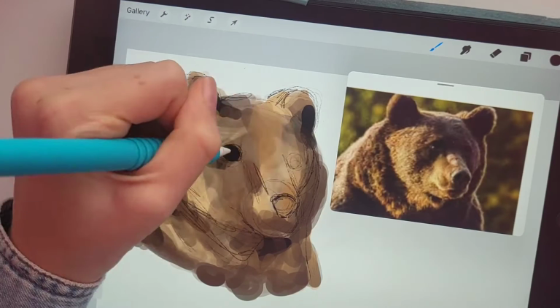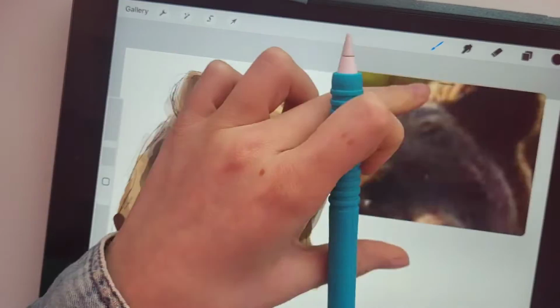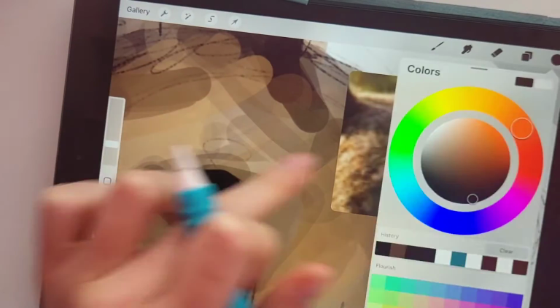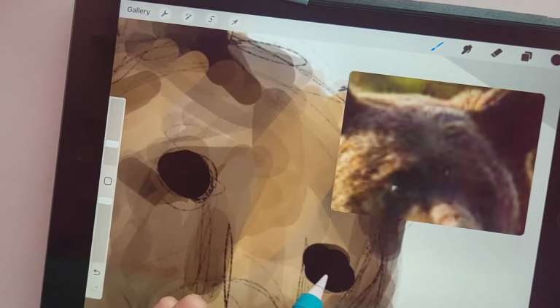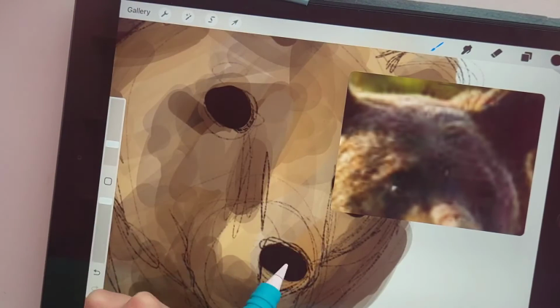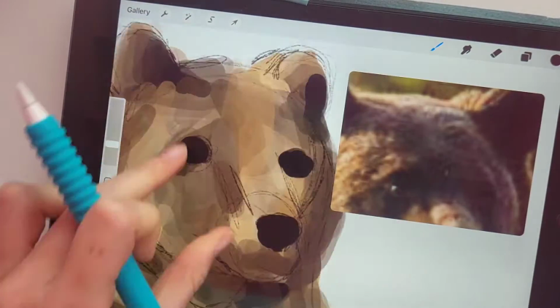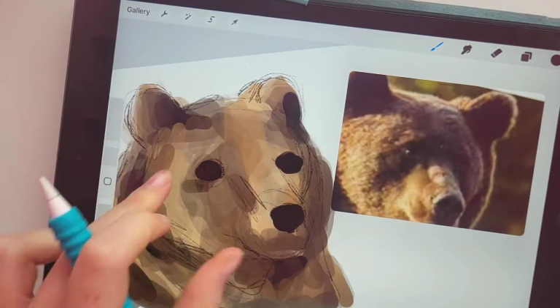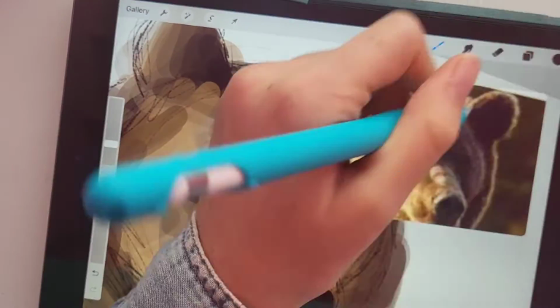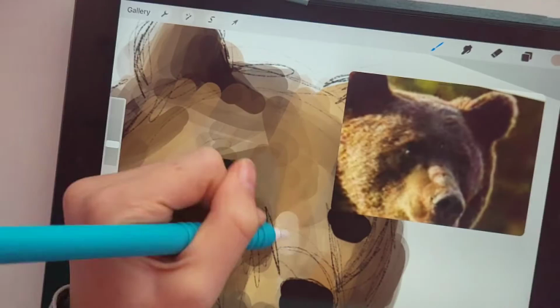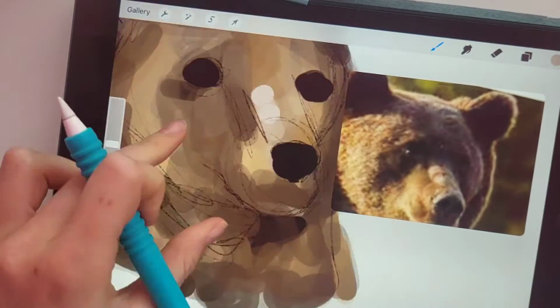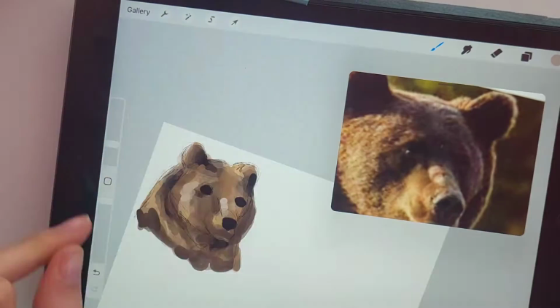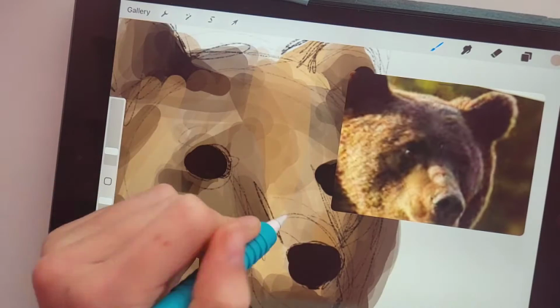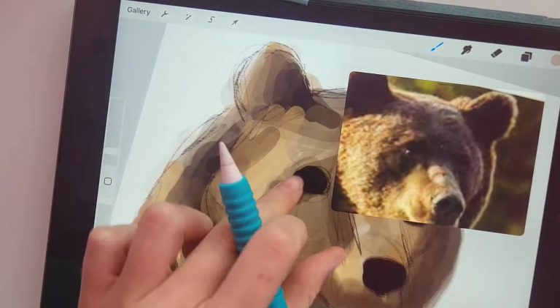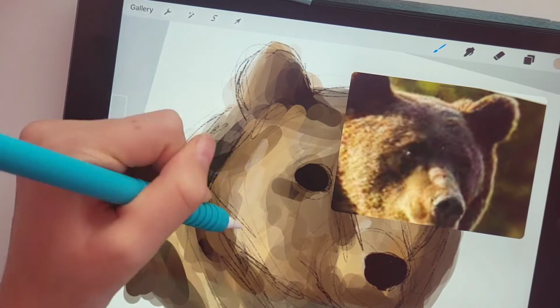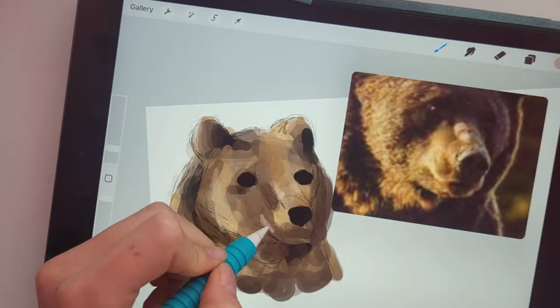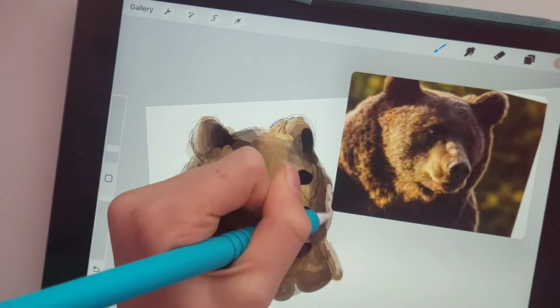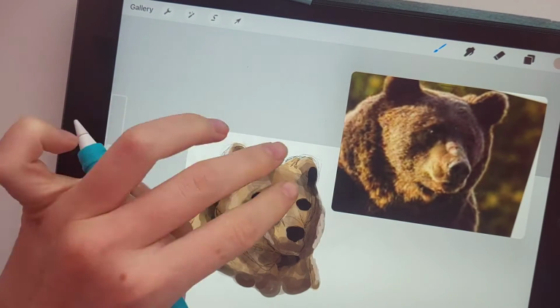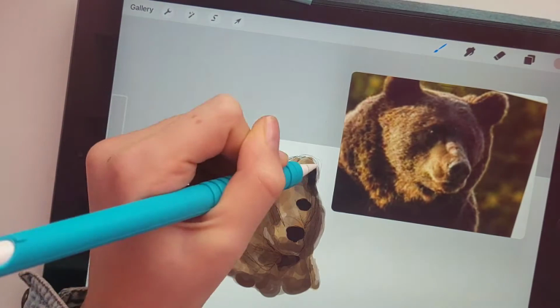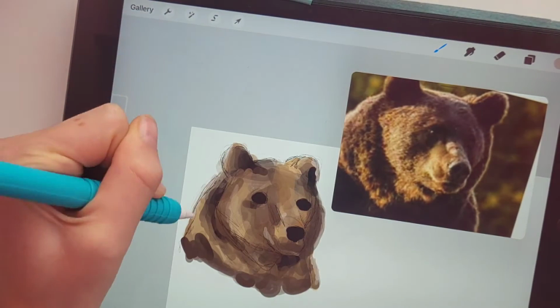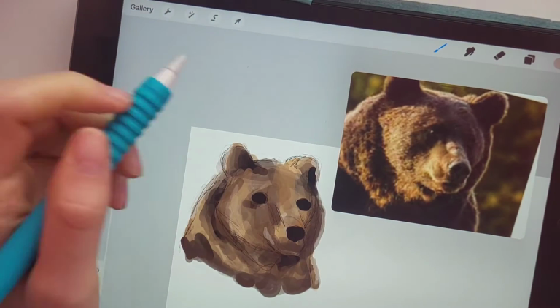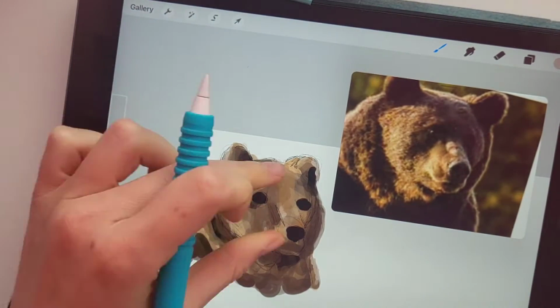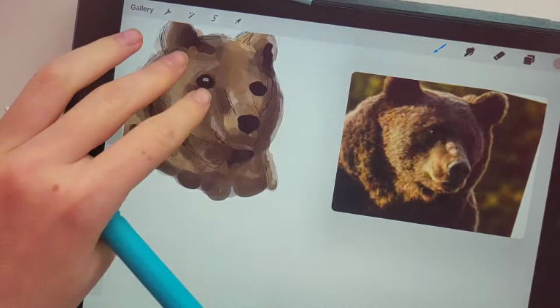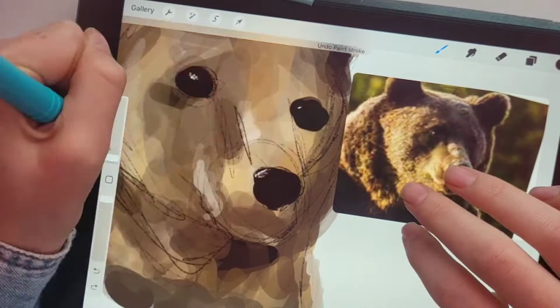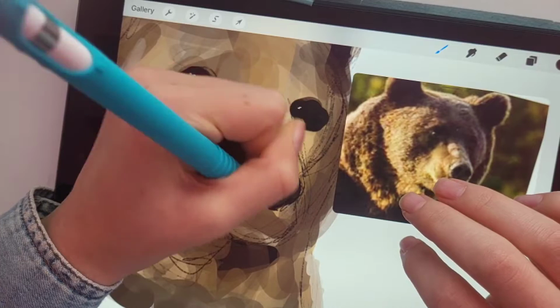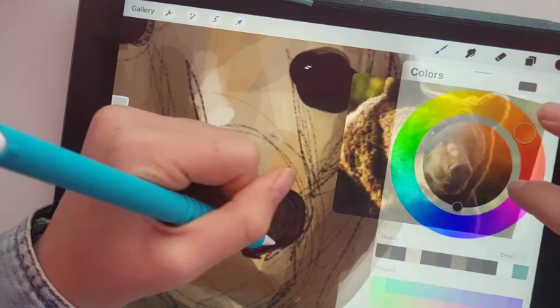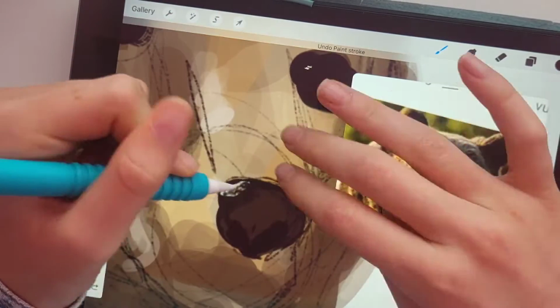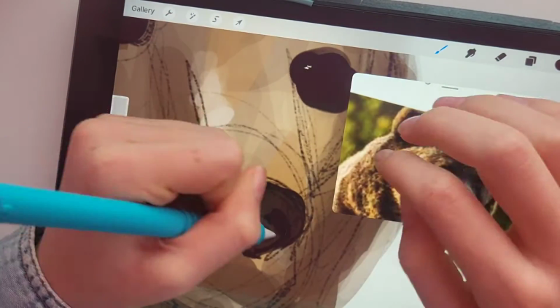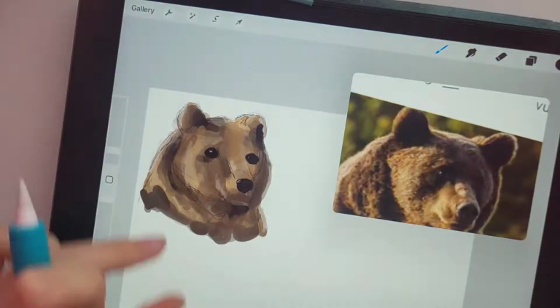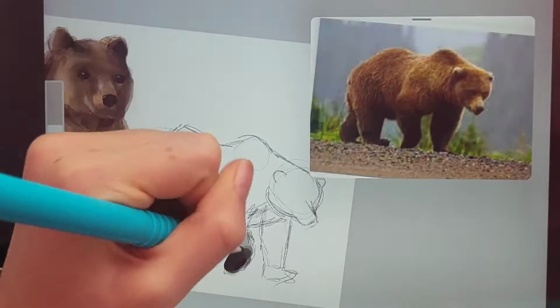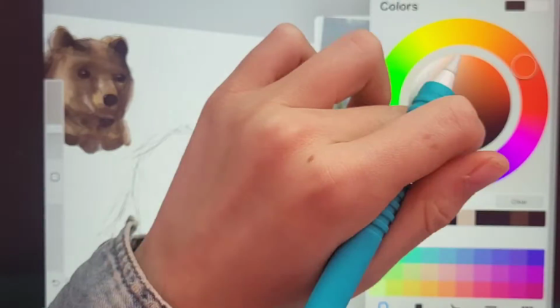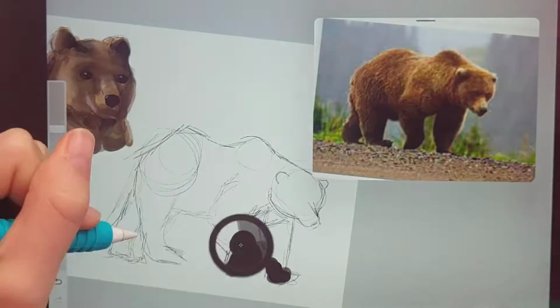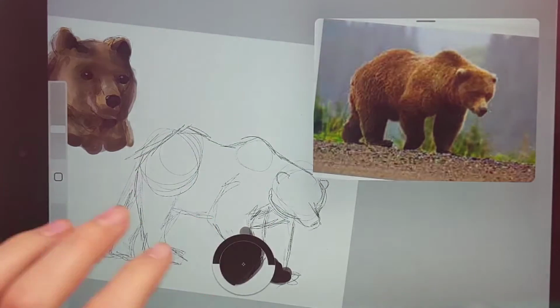I went in for some finishing details and went over everything with a bit of a darker color to make it a bit deeper. I forgot to record that part, but I'm actually really happy with how this turned out. Then it was time to move on.